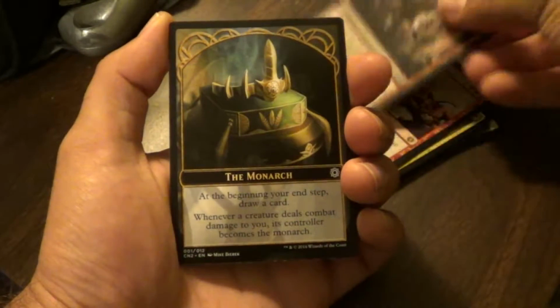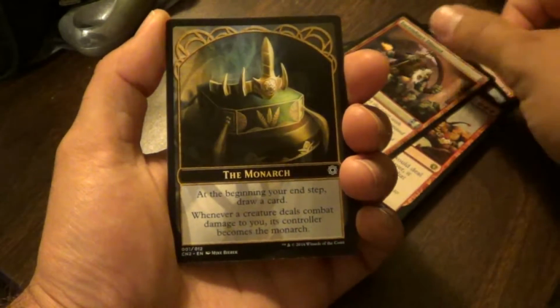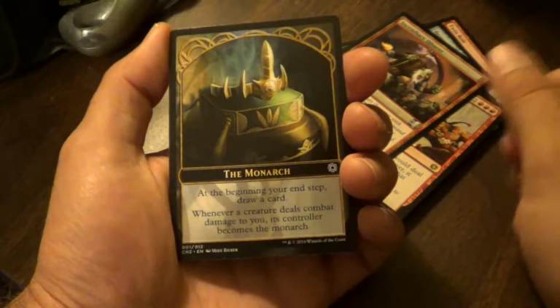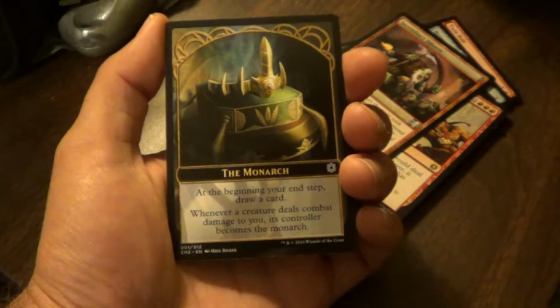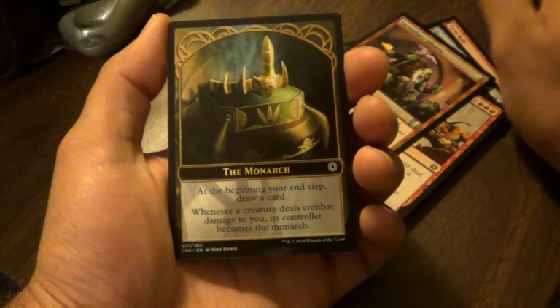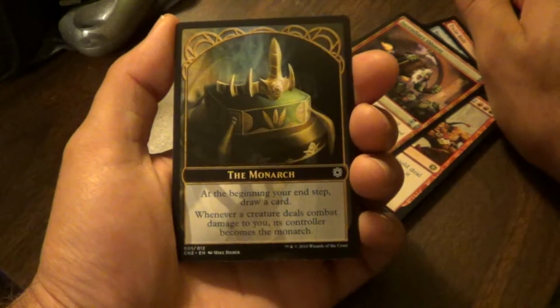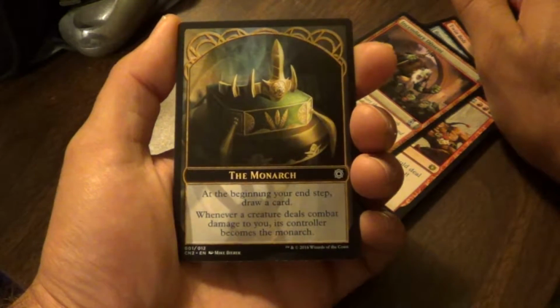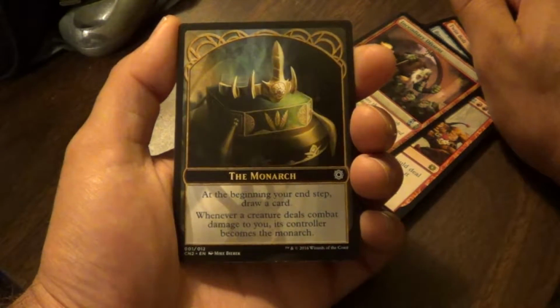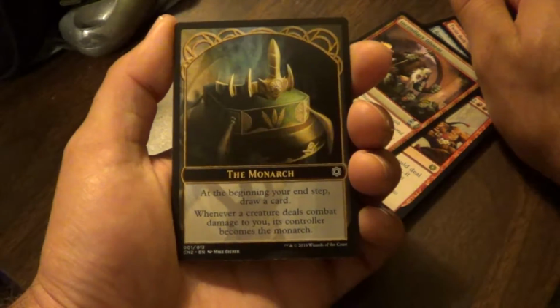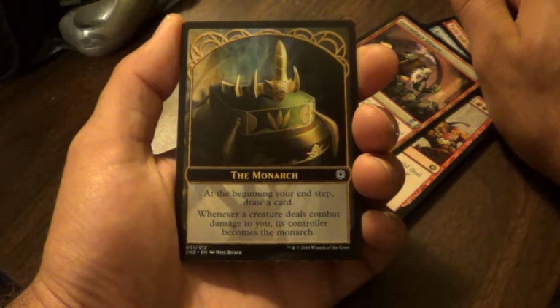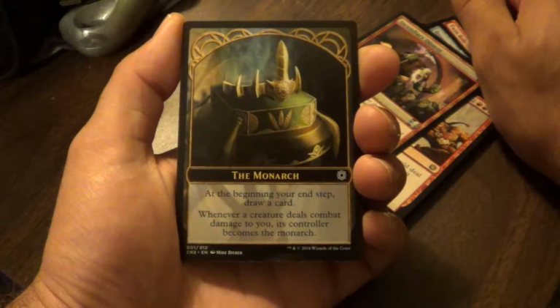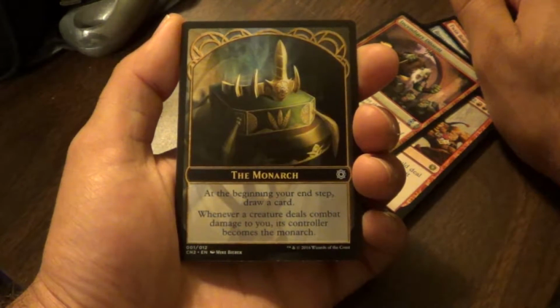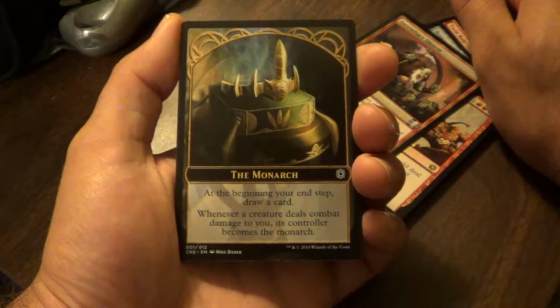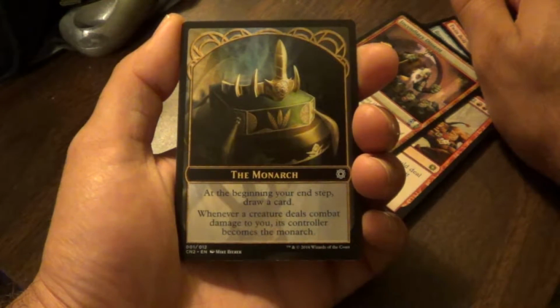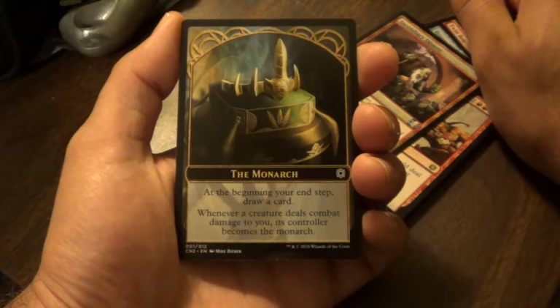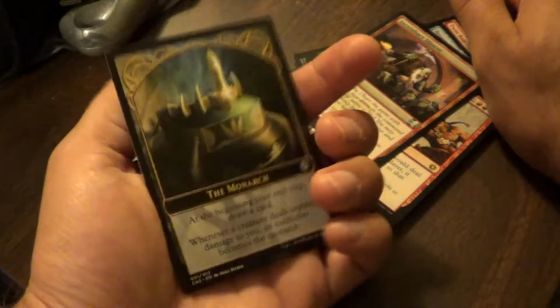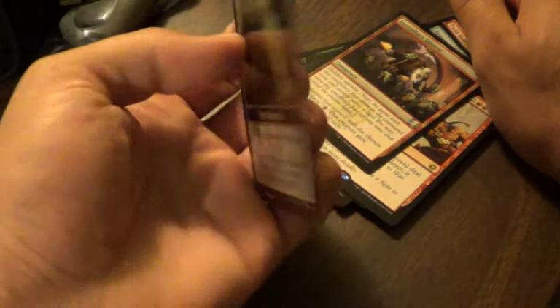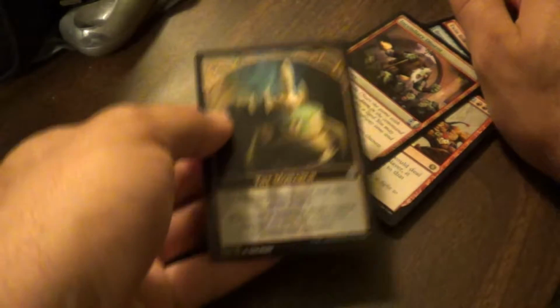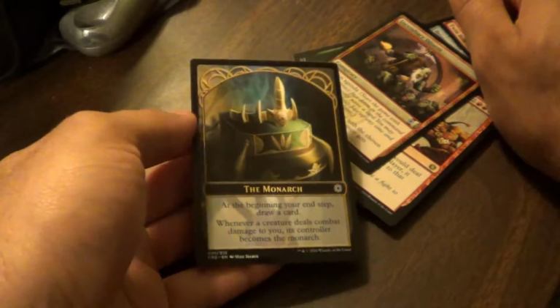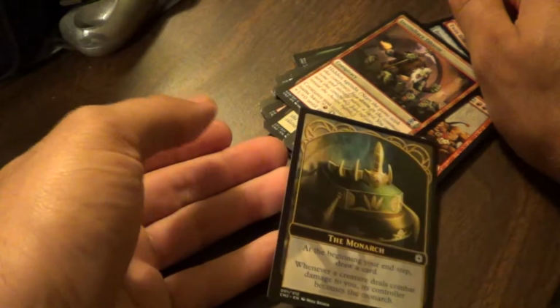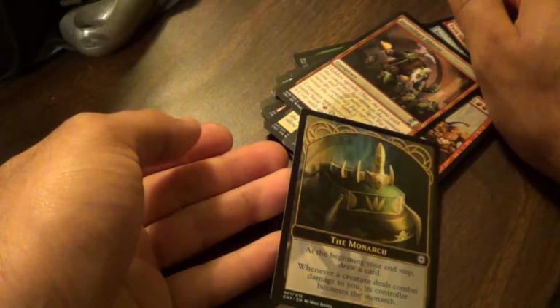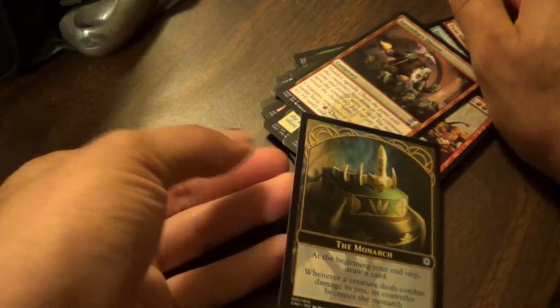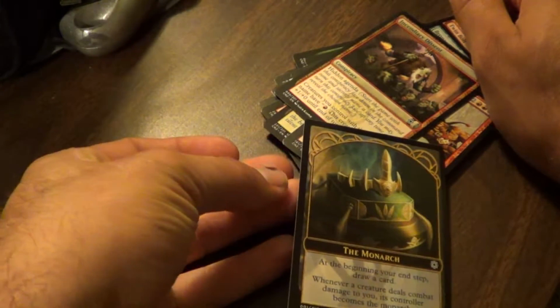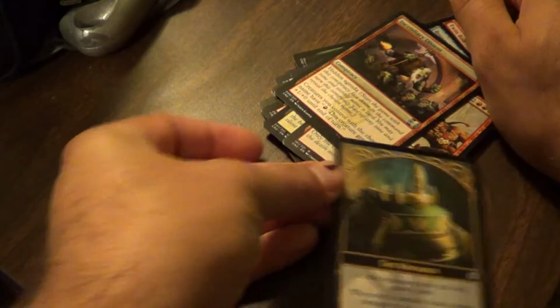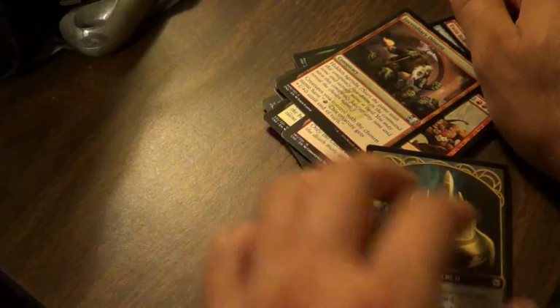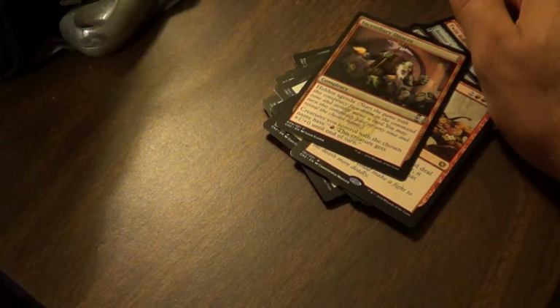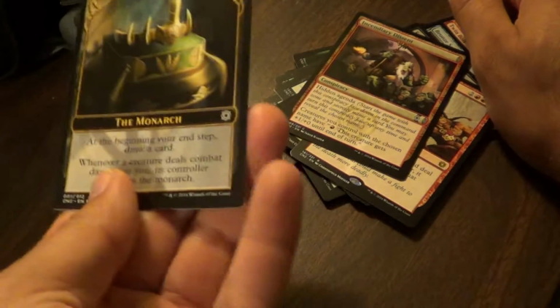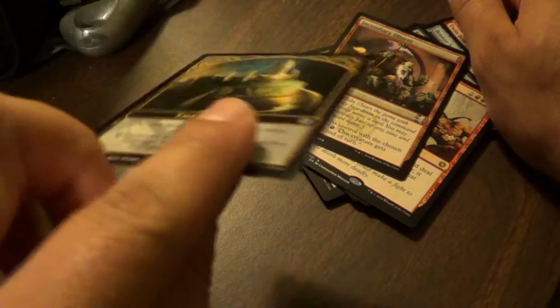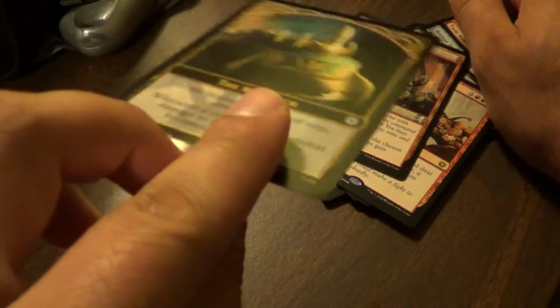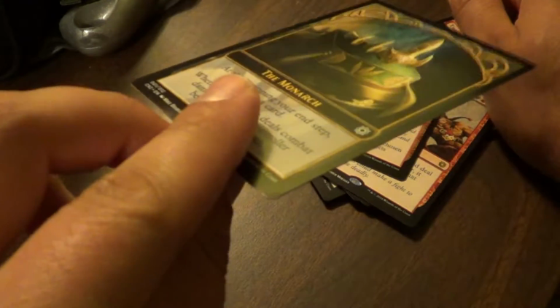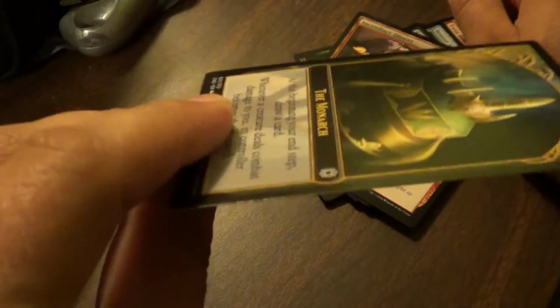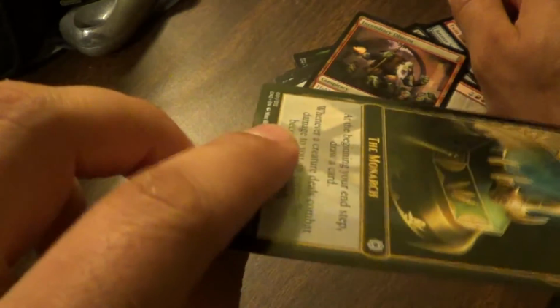Then a Monarch Crown. At the beginning of your end step, draw a card. Whenever a creature deals combat damage to you, its controller becomes the Monarch. It's actually double sided — interesting.